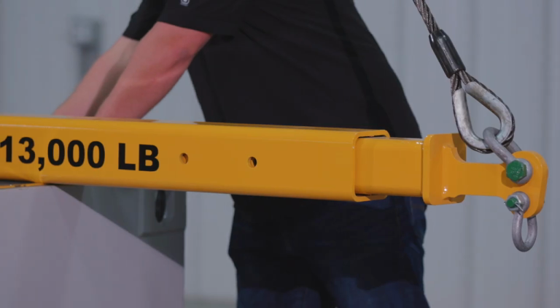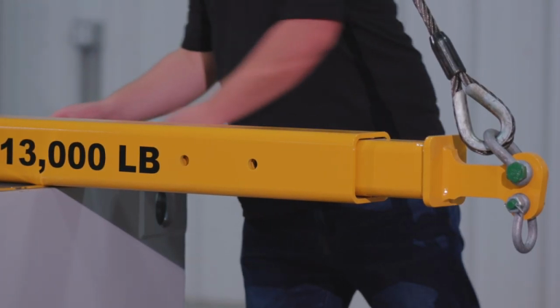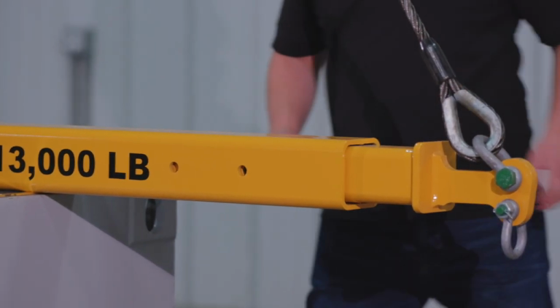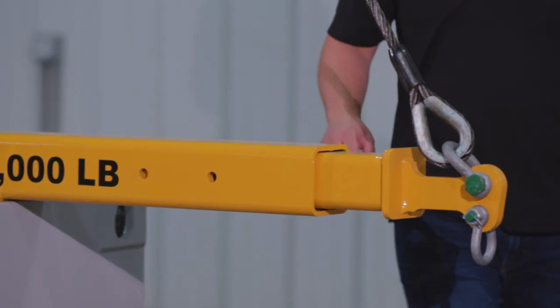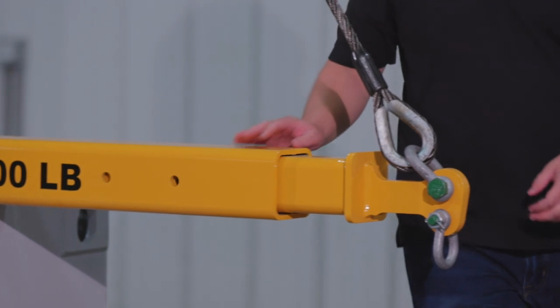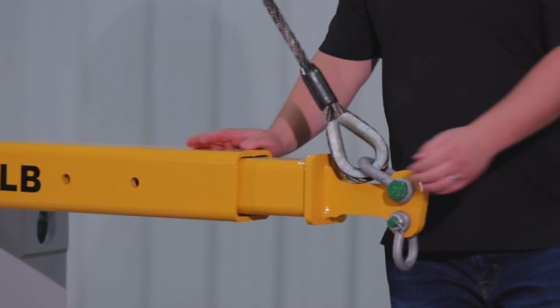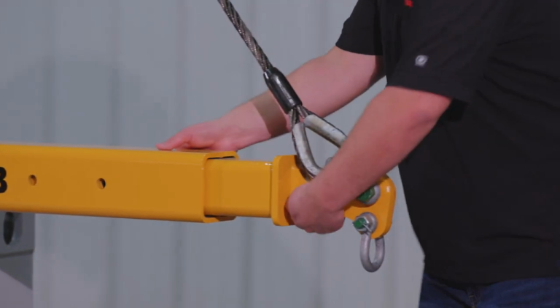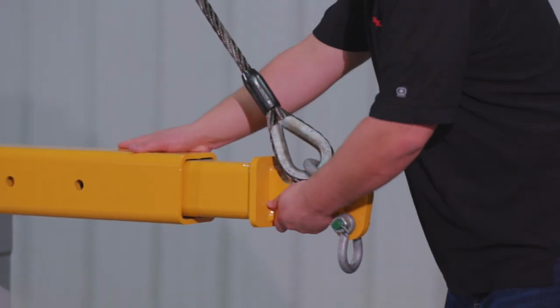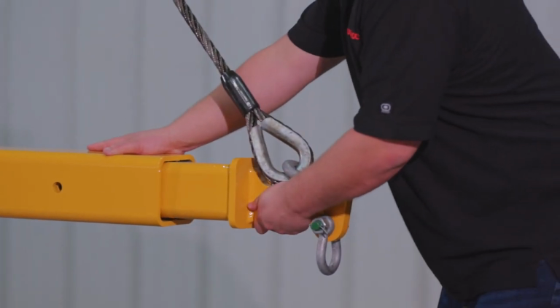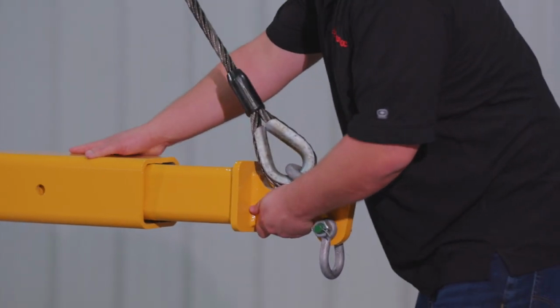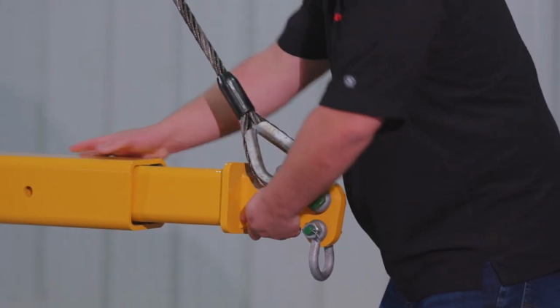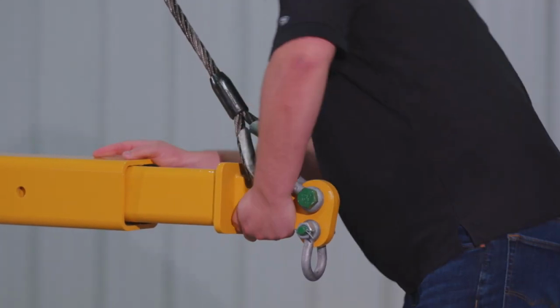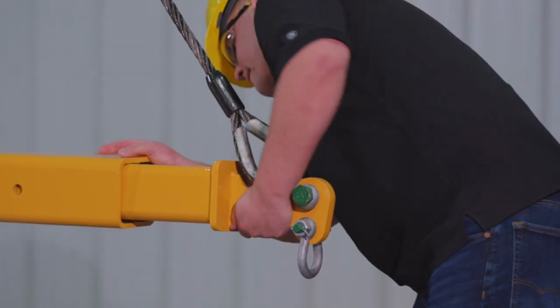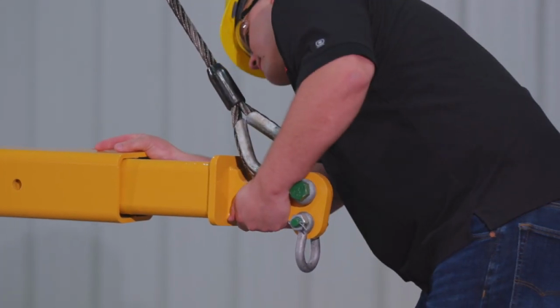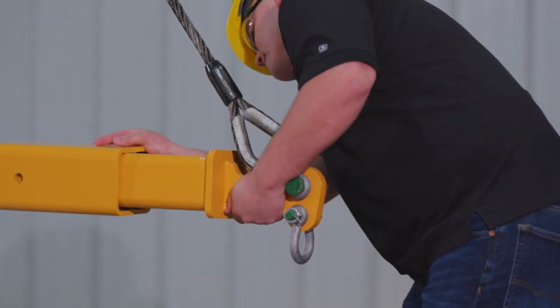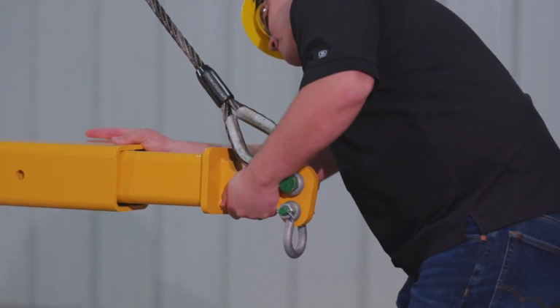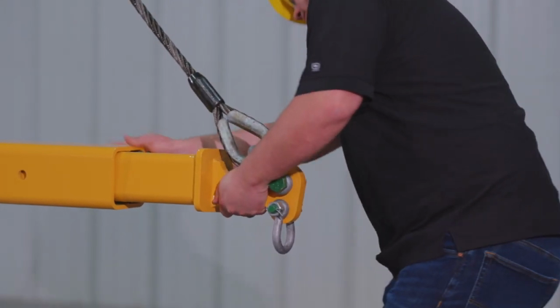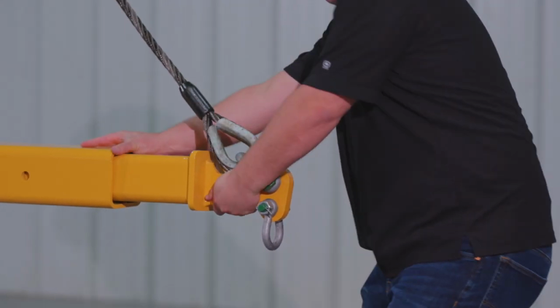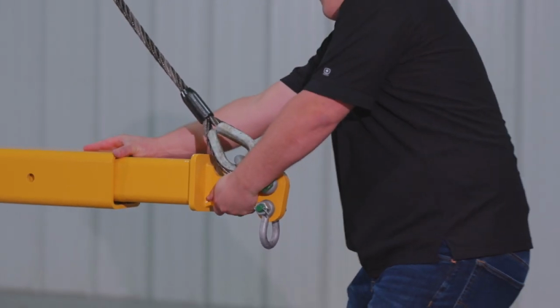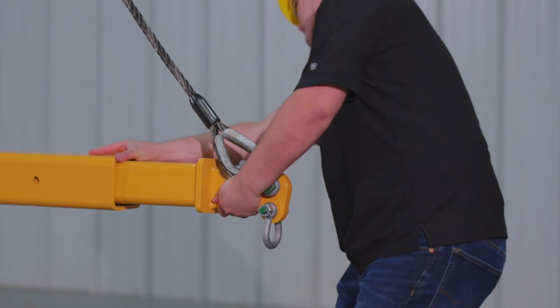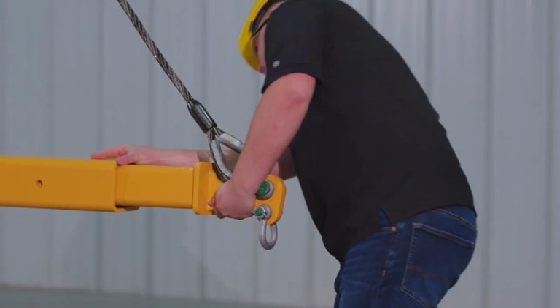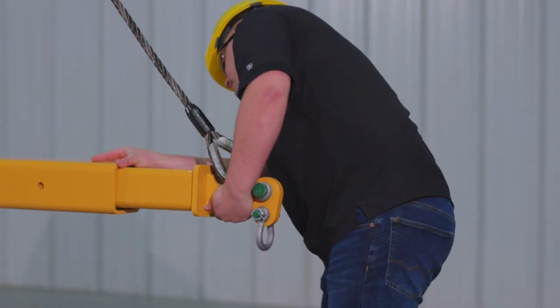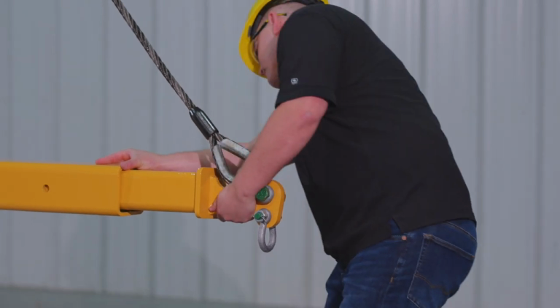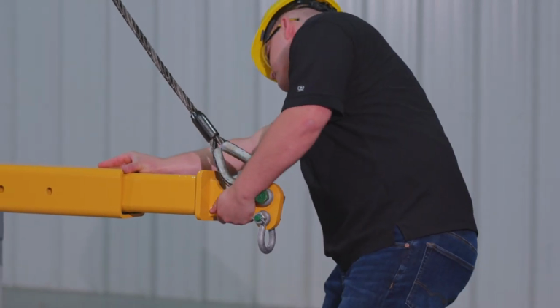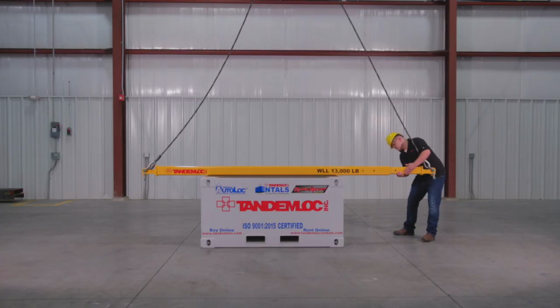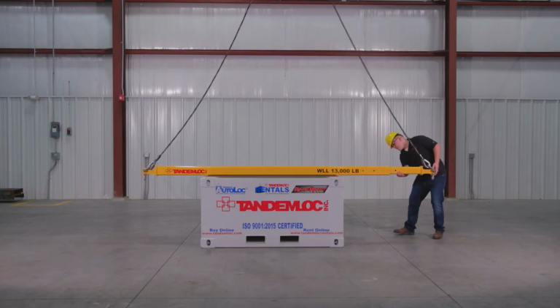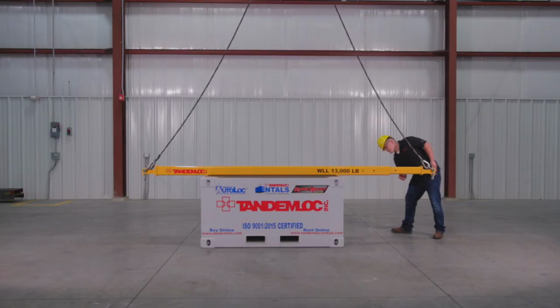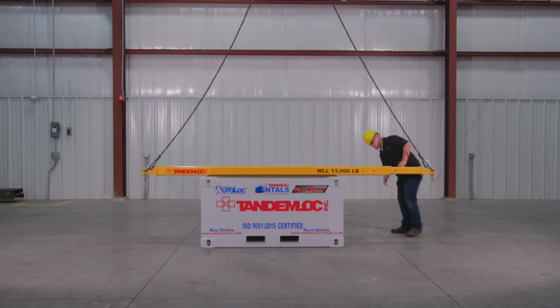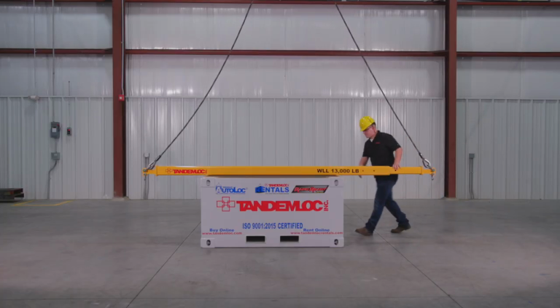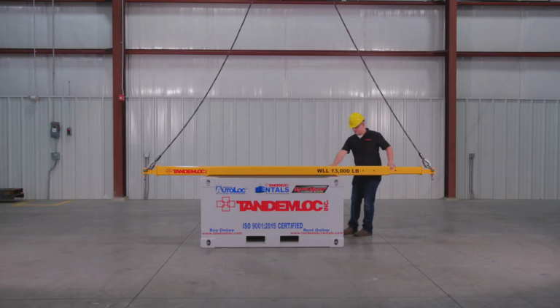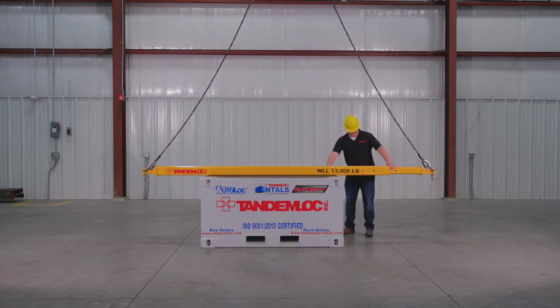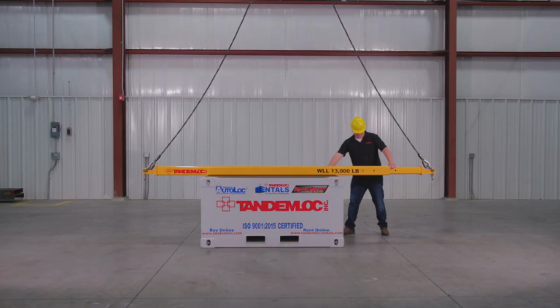This telescopic spreader beam design allows us to manufacture anything up to a 100,000 pound working load limit with a 40 foot center to center span in five to seven business days for anything that is not in stock.